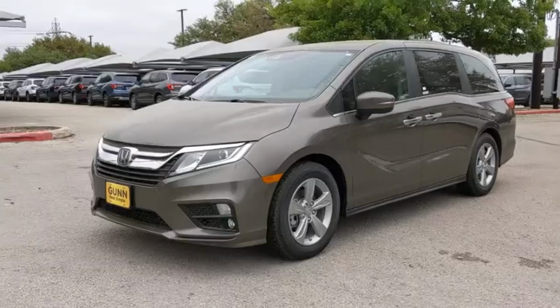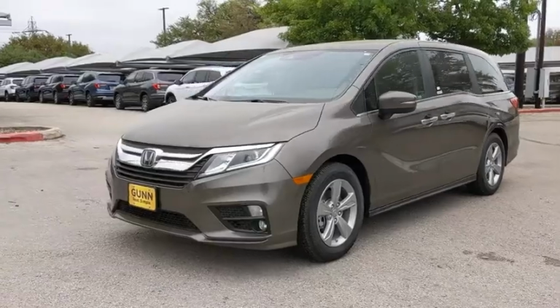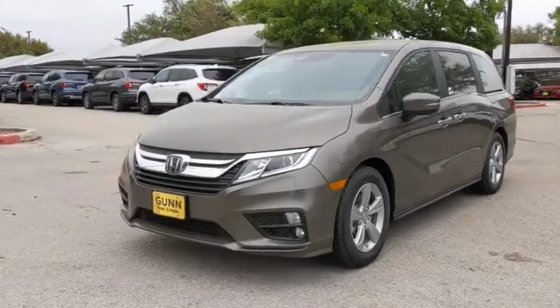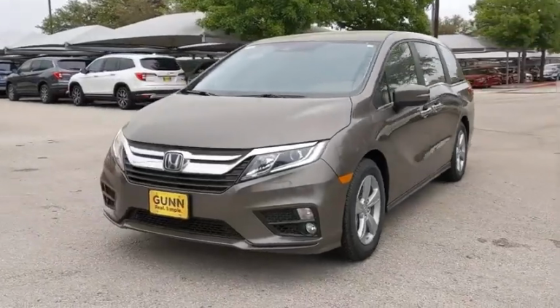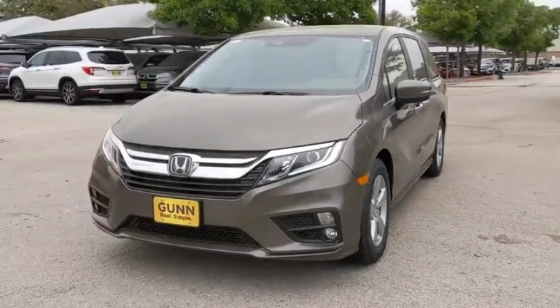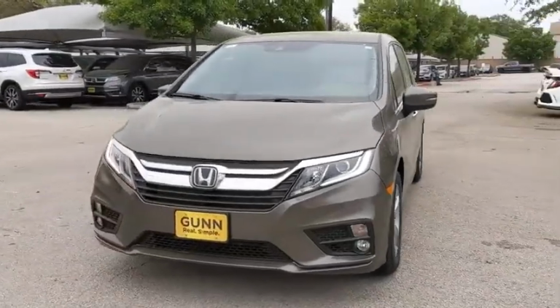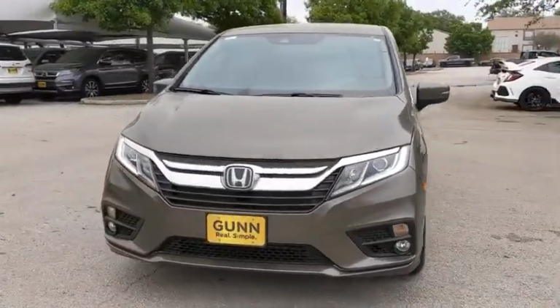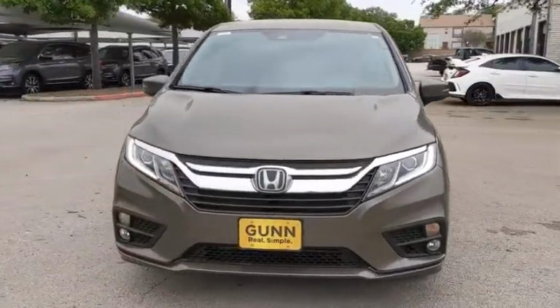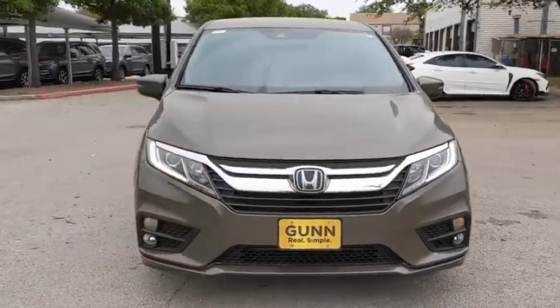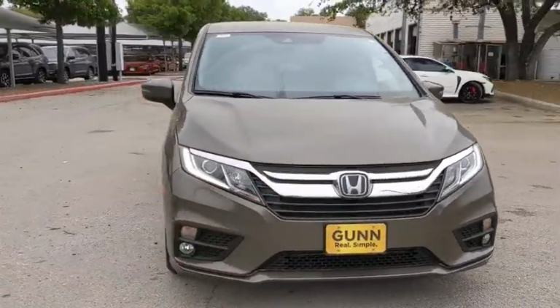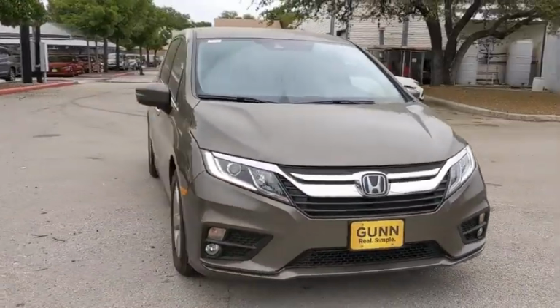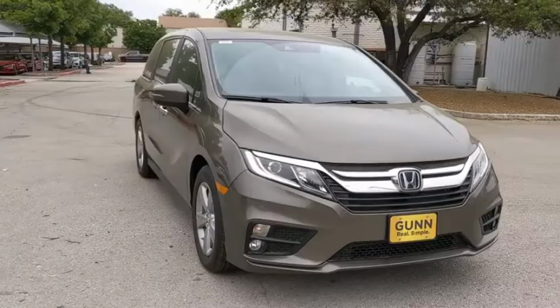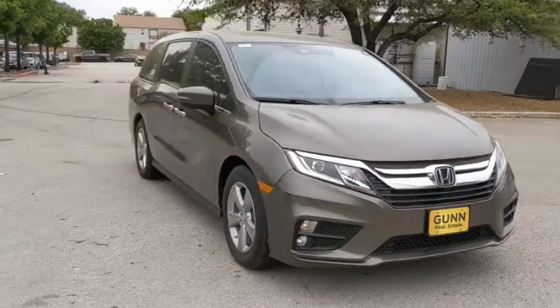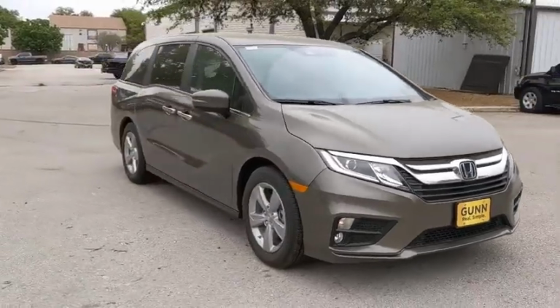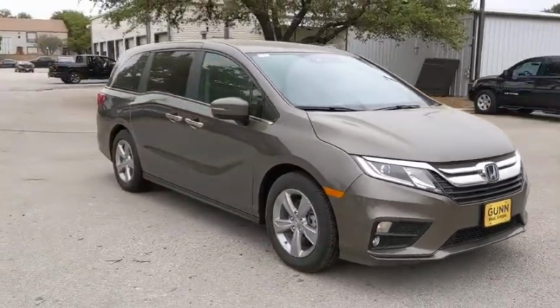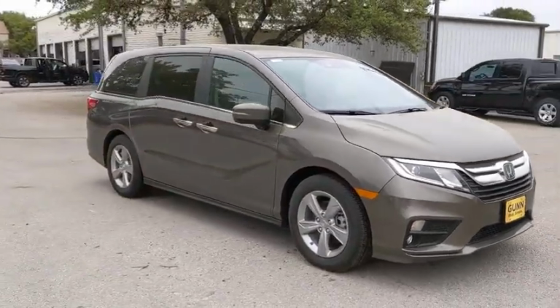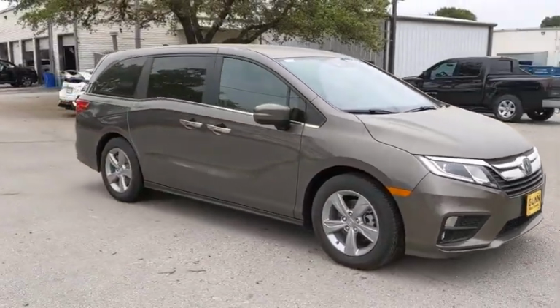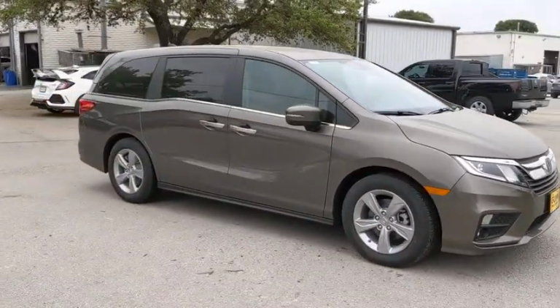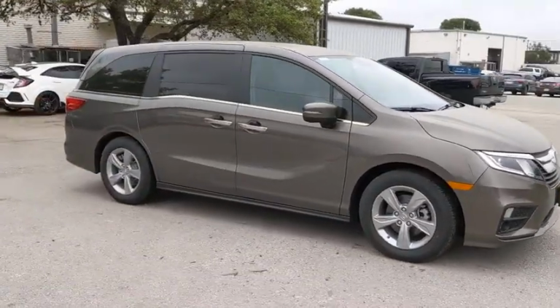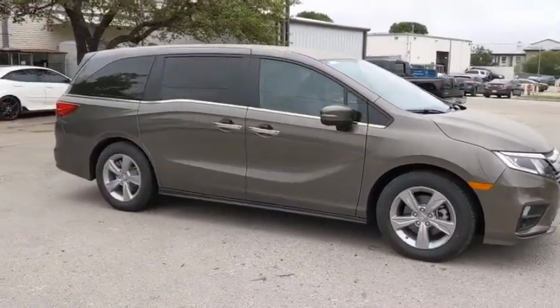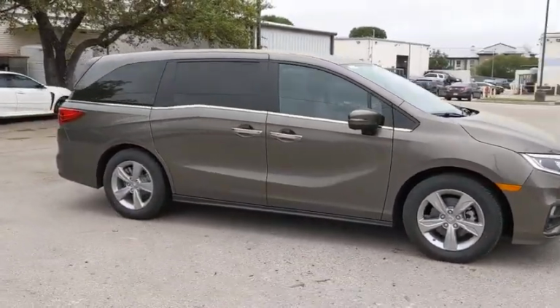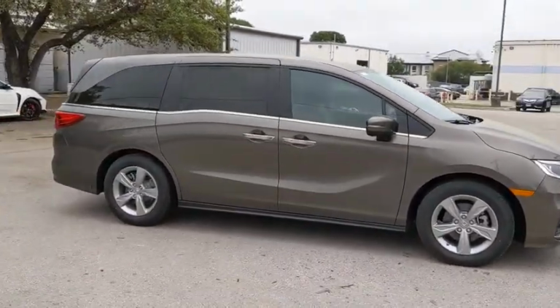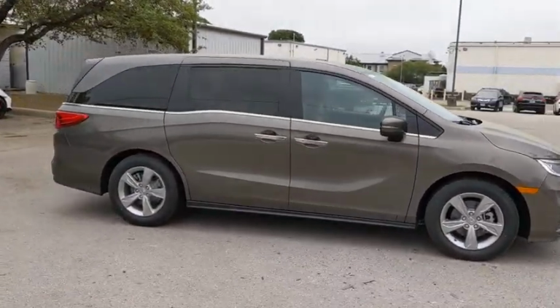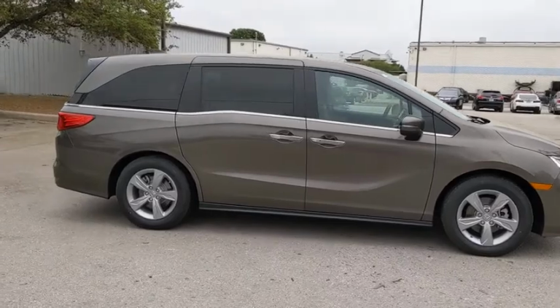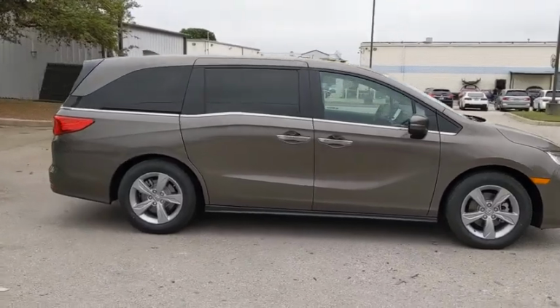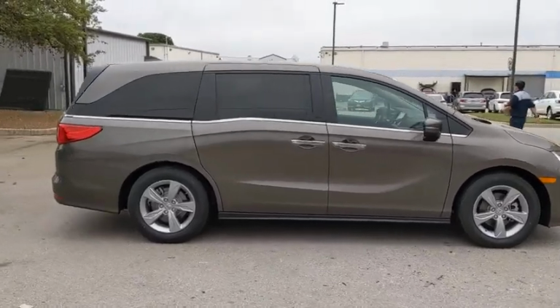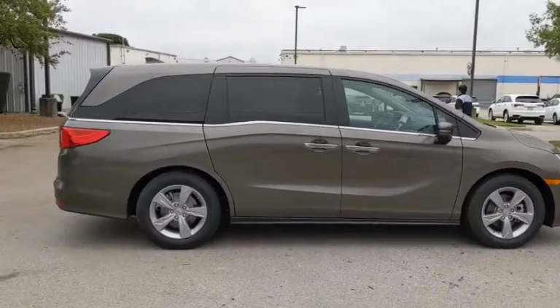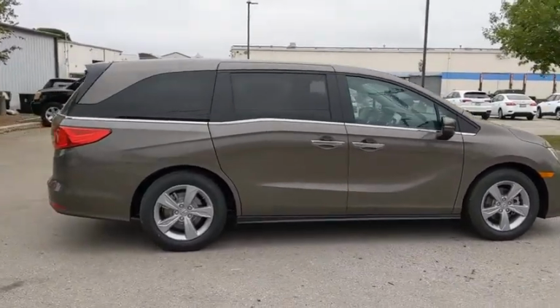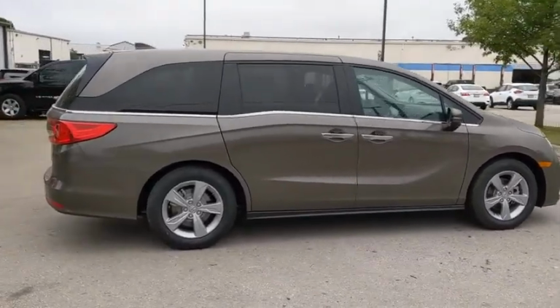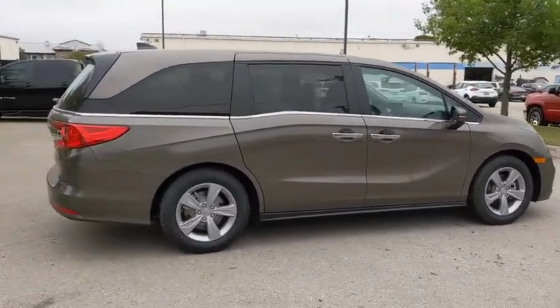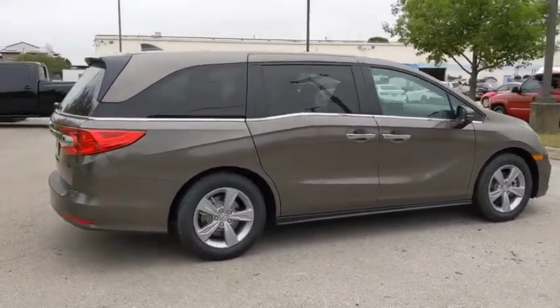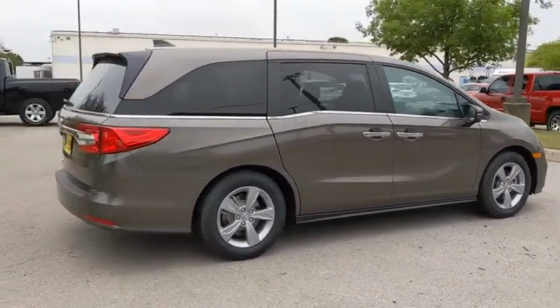Take a ride in the 2020 Honda Odyssey. The Honda Odyssey is a showcase of distinguished style, captivating technology, and advanced safety features — a must for all families. Here are some of this vehicle's great options.